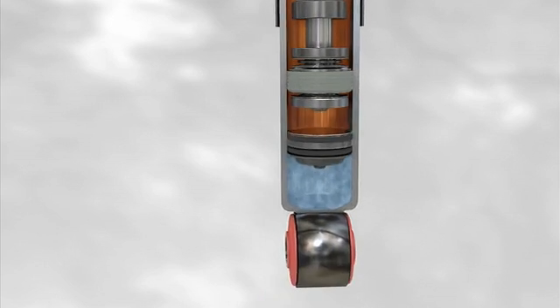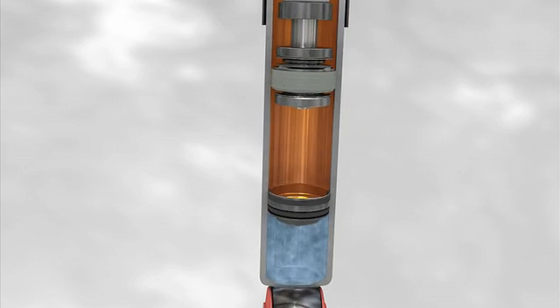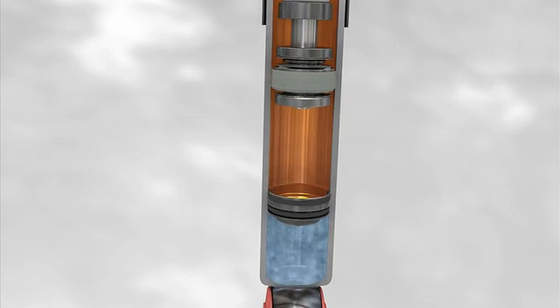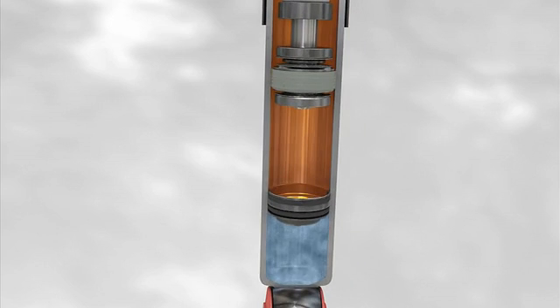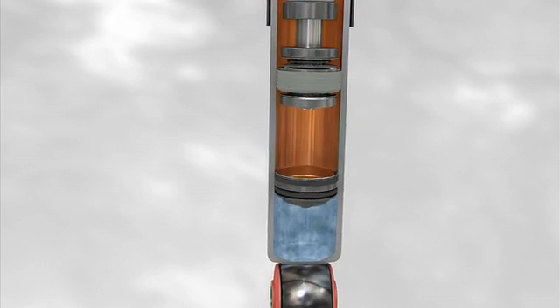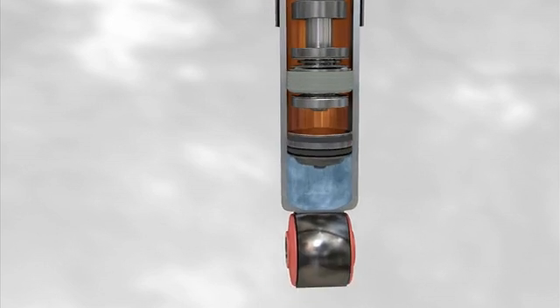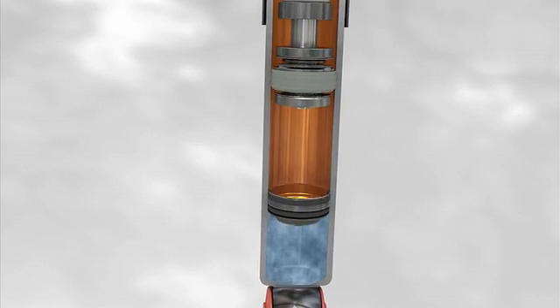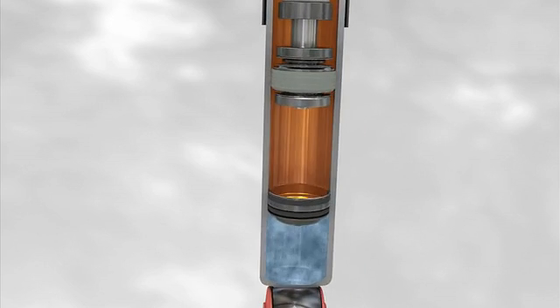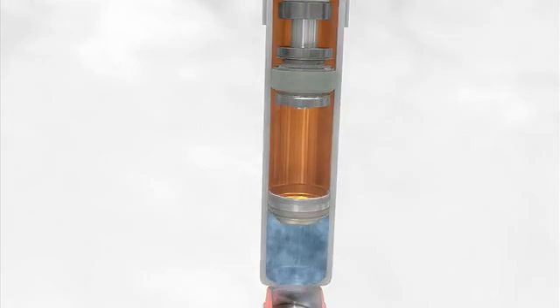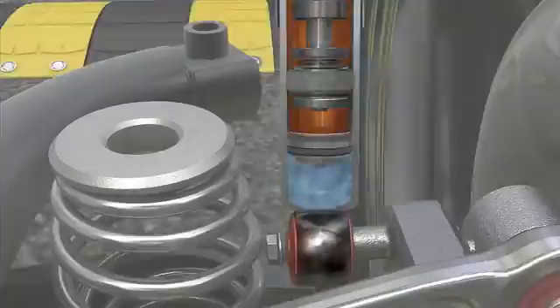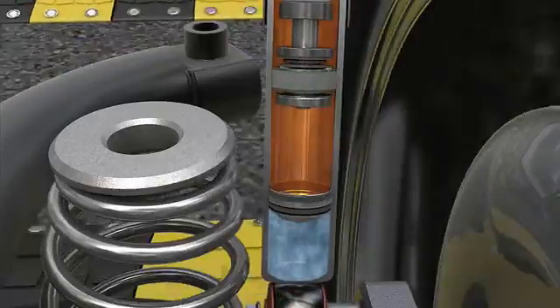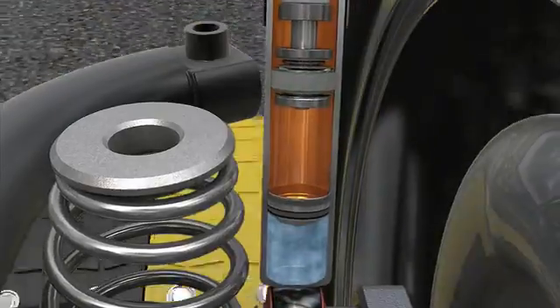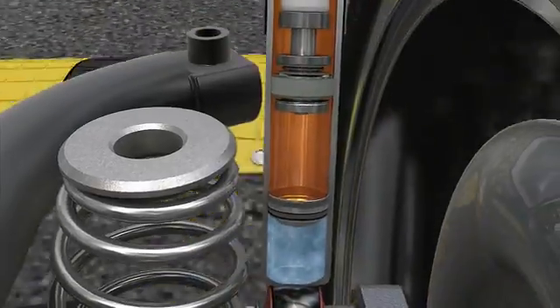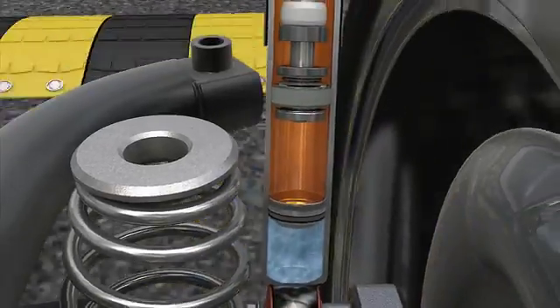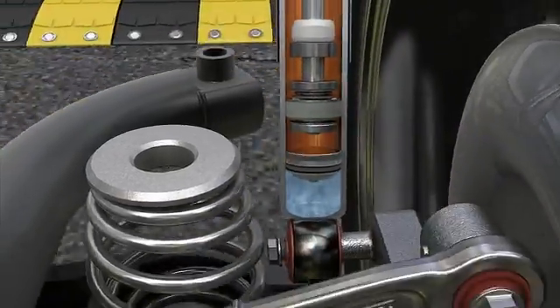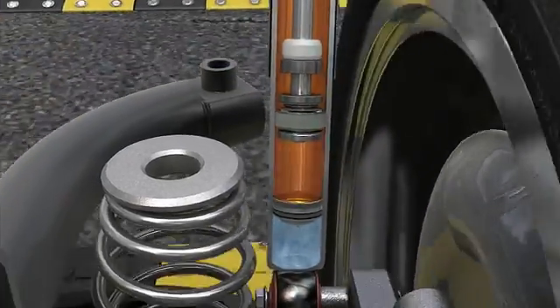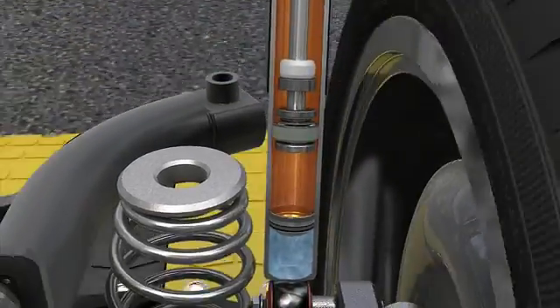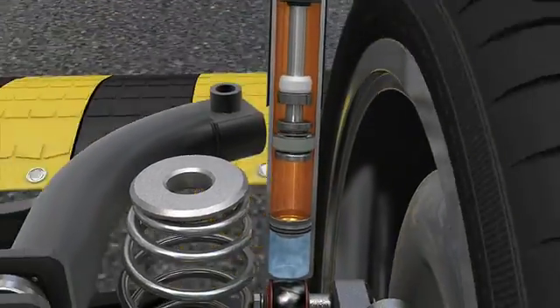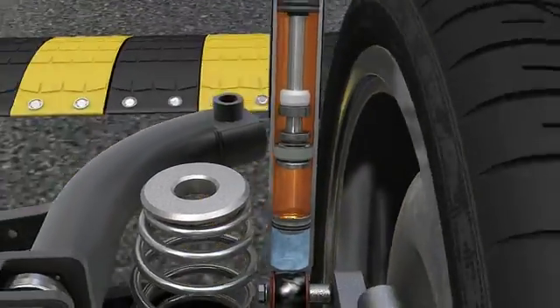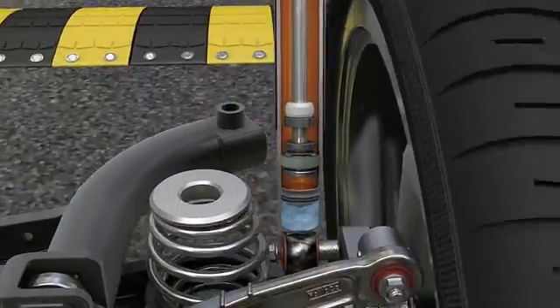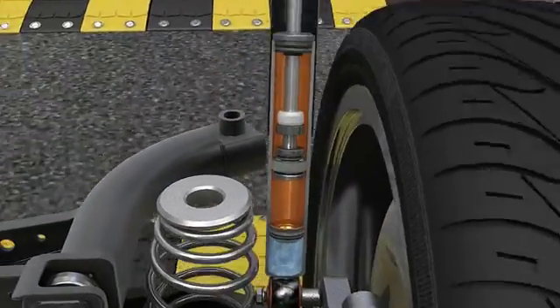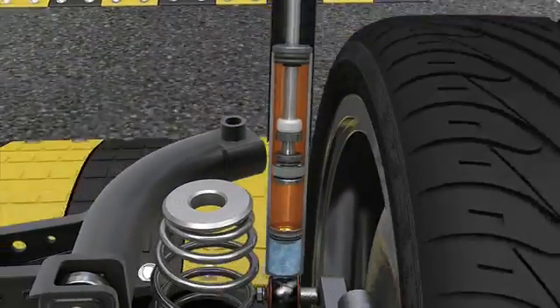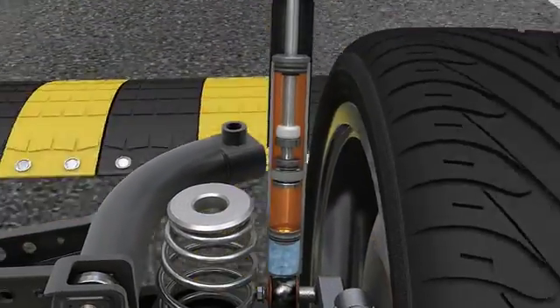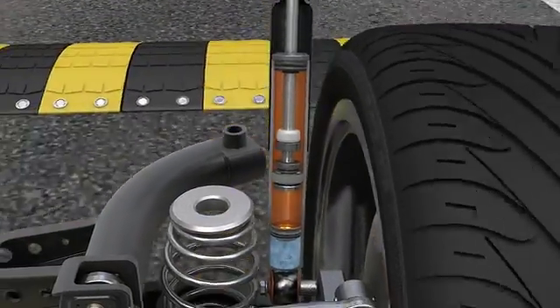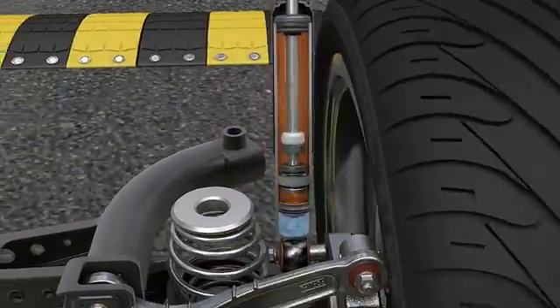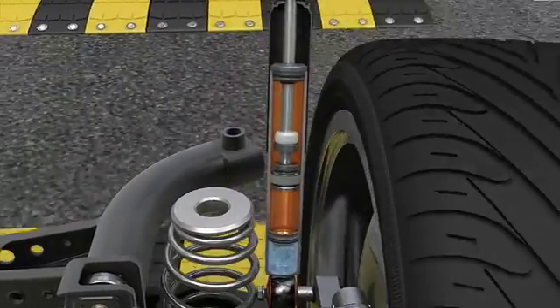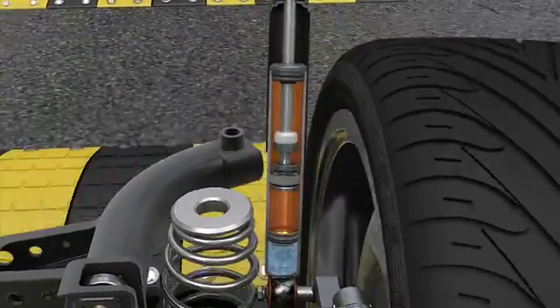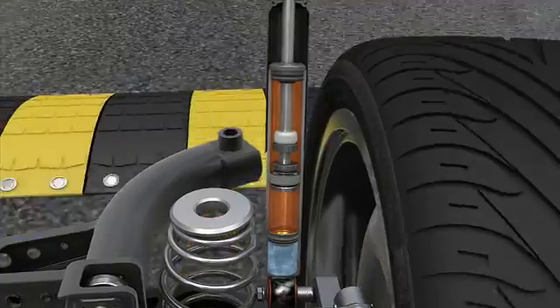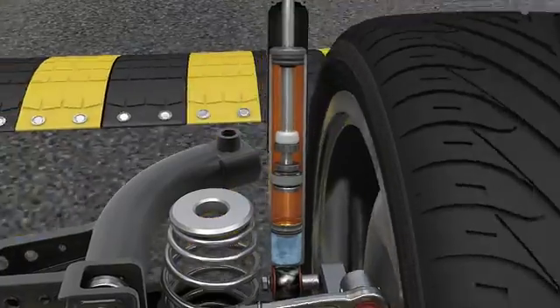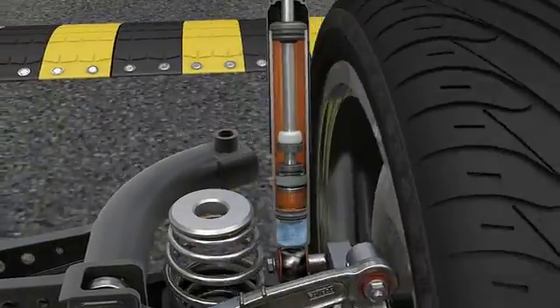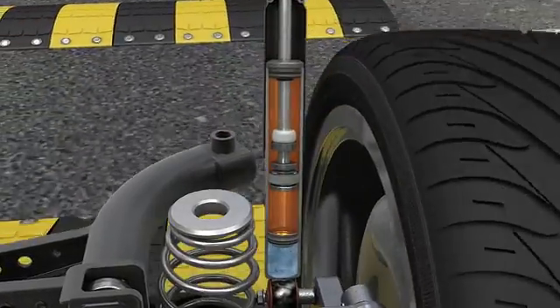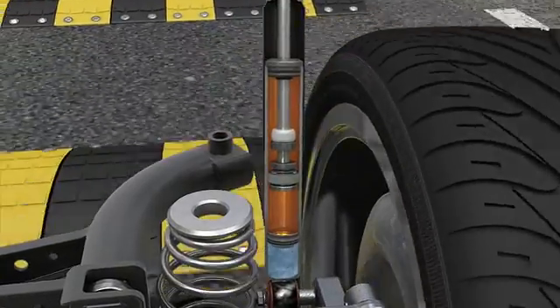The floating piston movement ensures that the working chamber is constantly filled with pressurized oil, avoiding foaming or aeration problems.